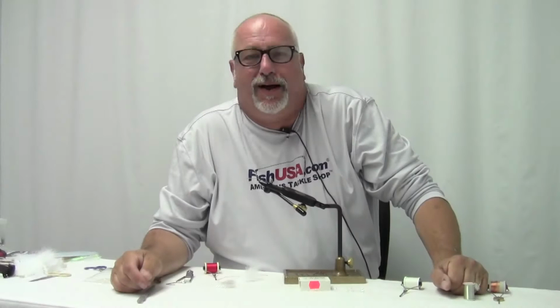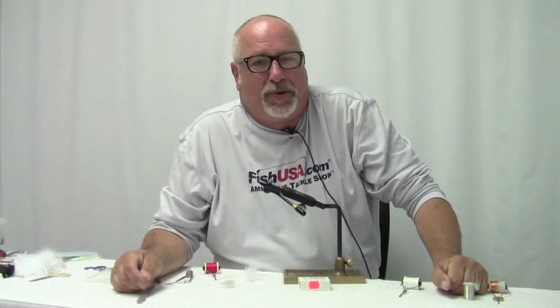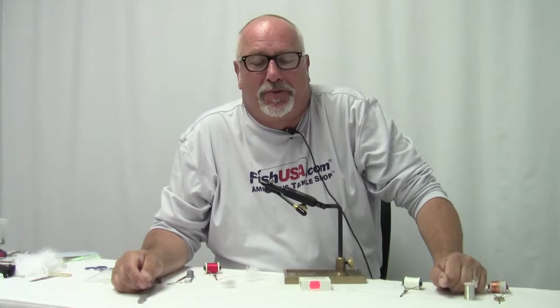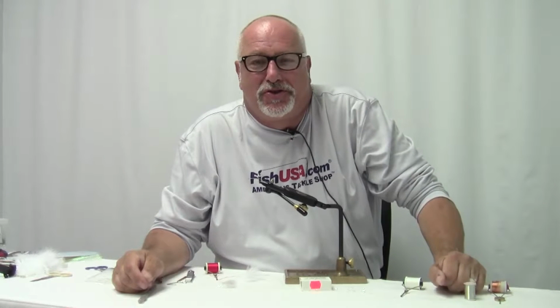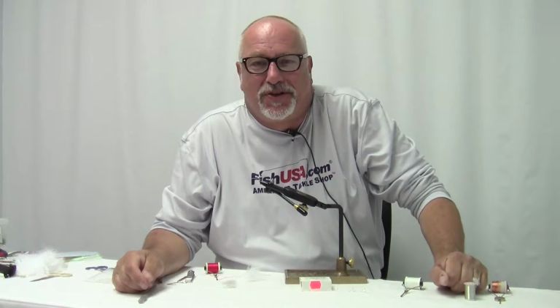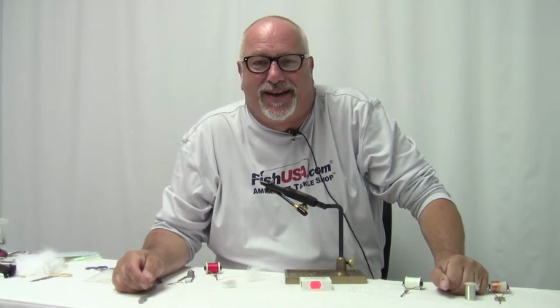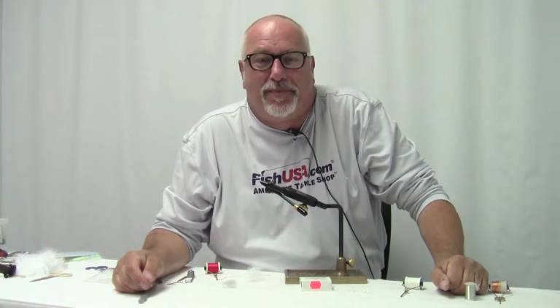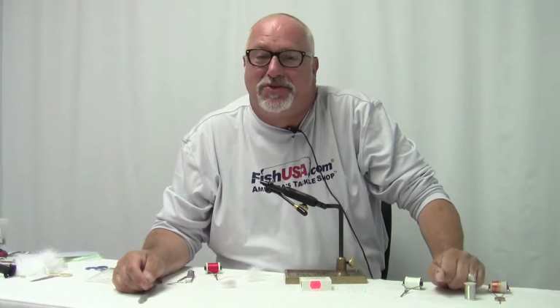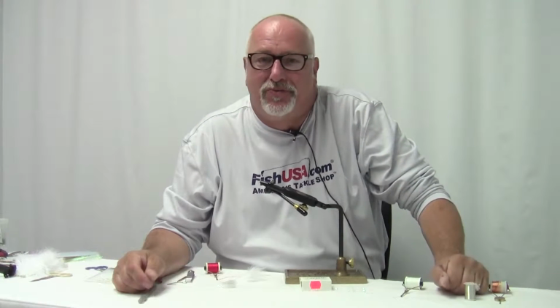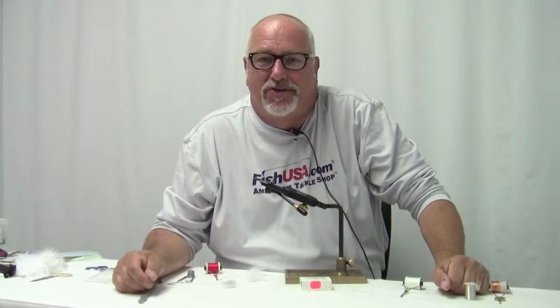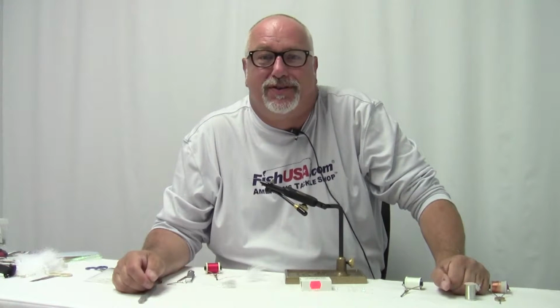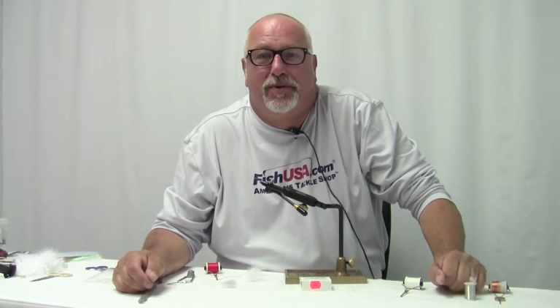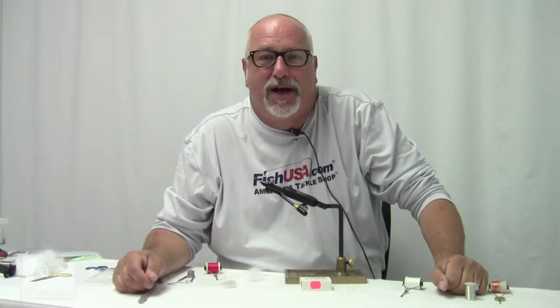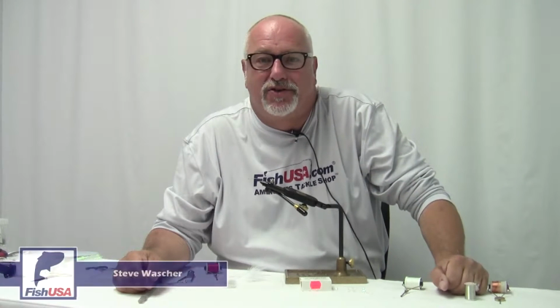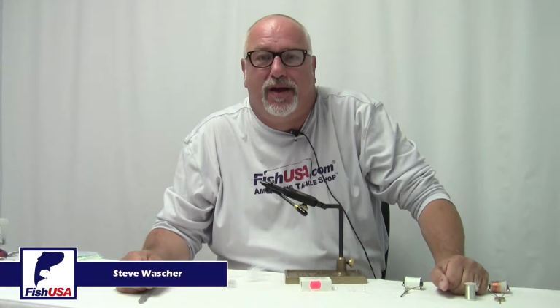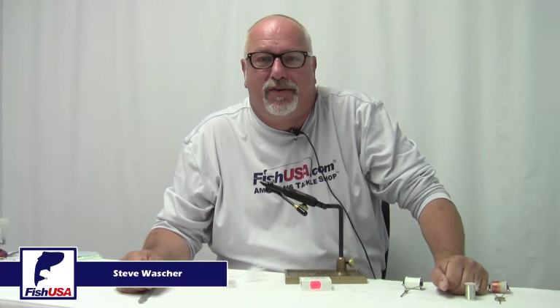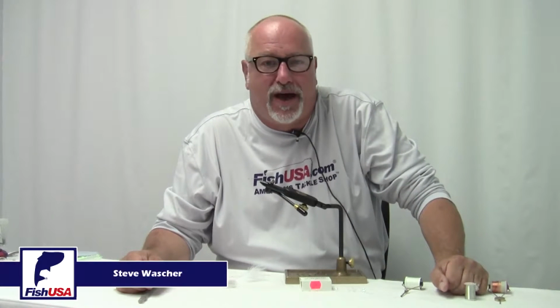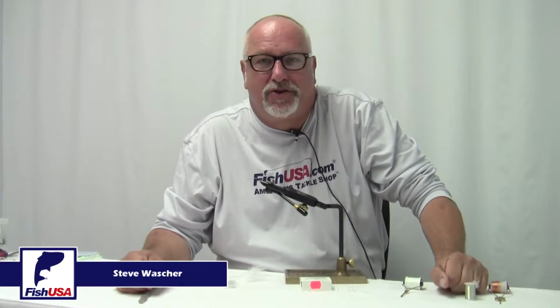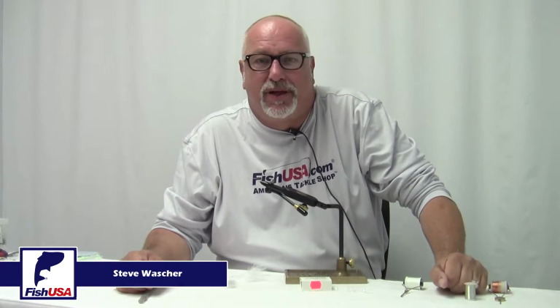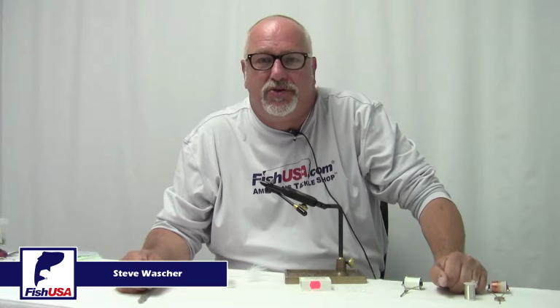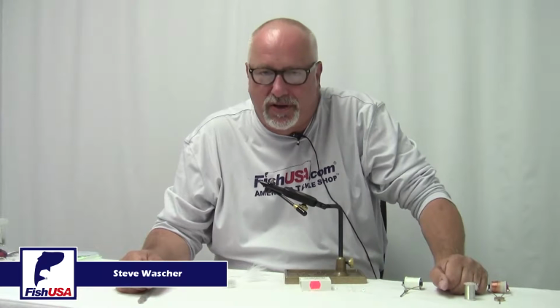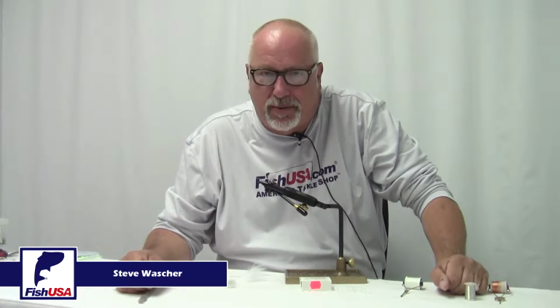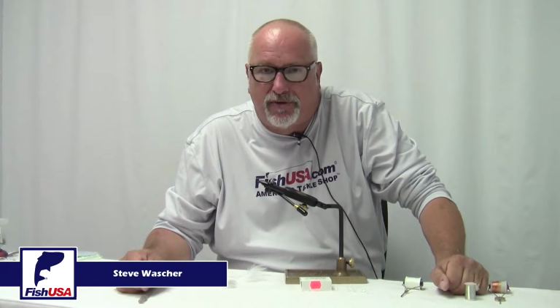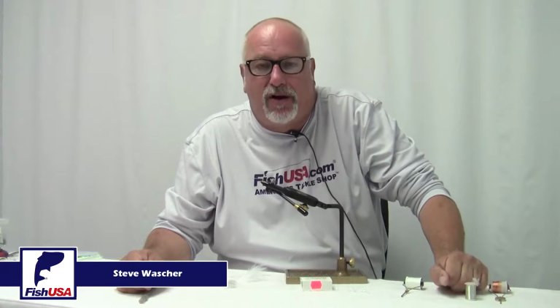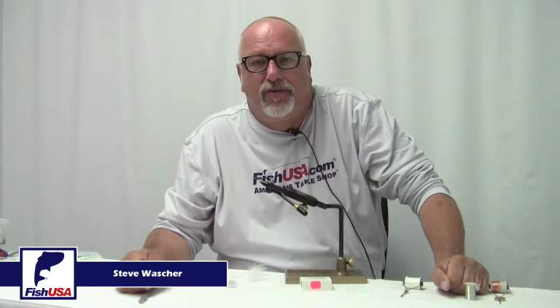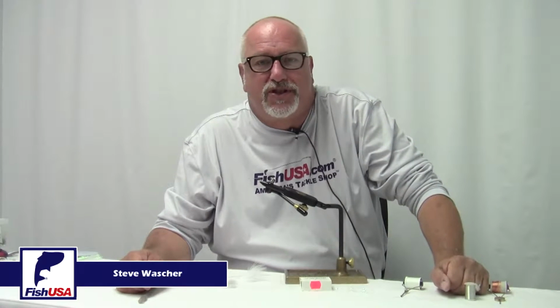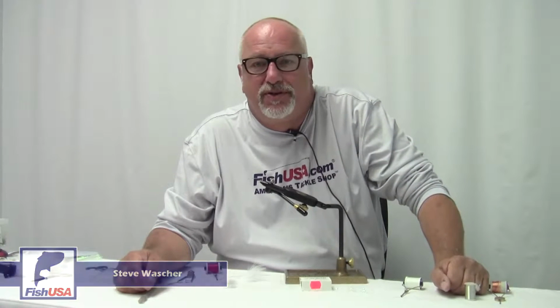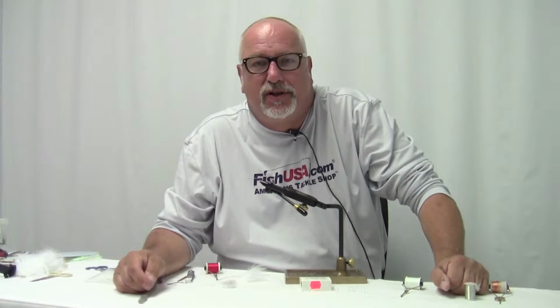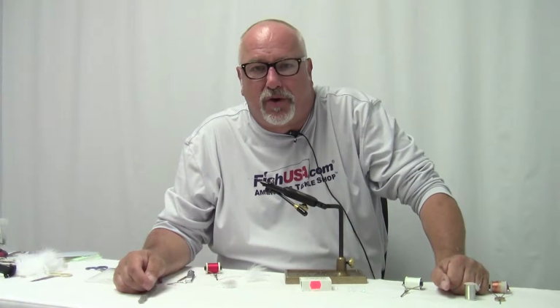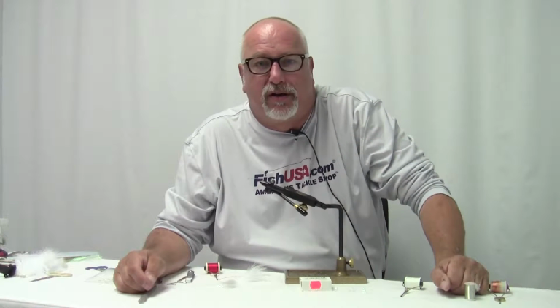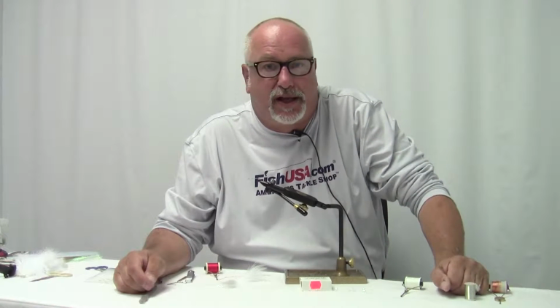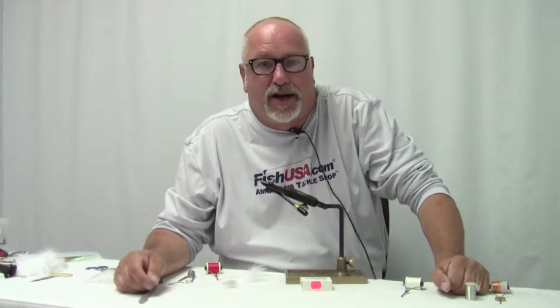Hello and welcome to Fish USA. My name is Steve Washer. Today I'm going to be tying some patterns that will be used this upcoming fall for the salmon steelhead run here on Lake Erie.